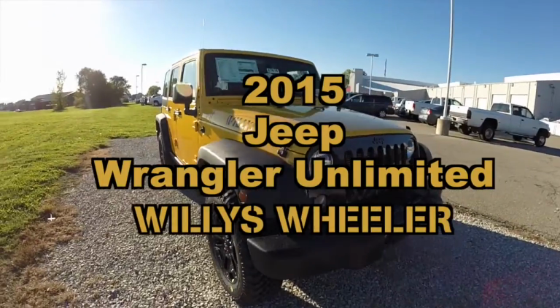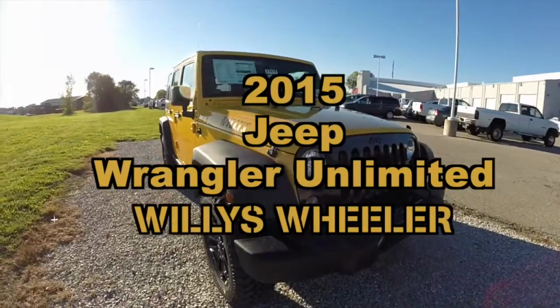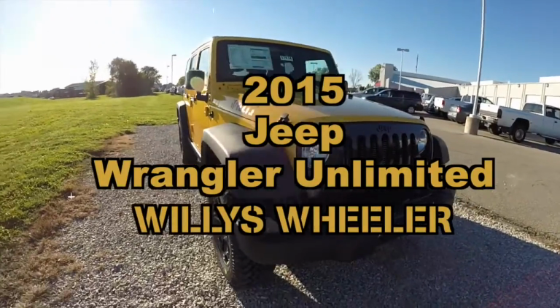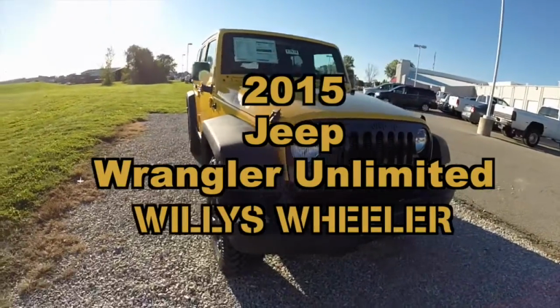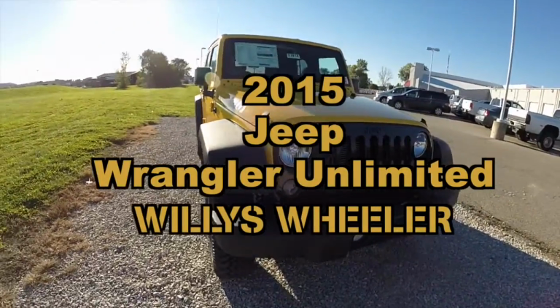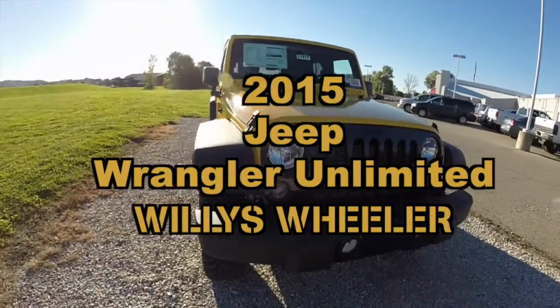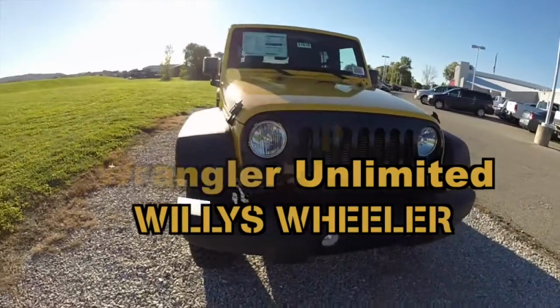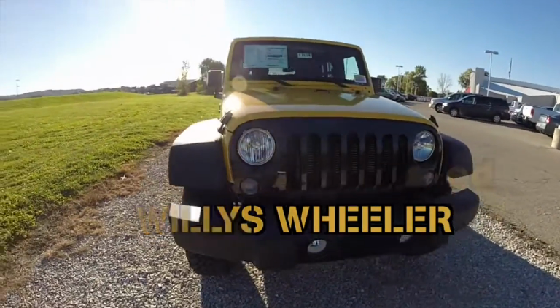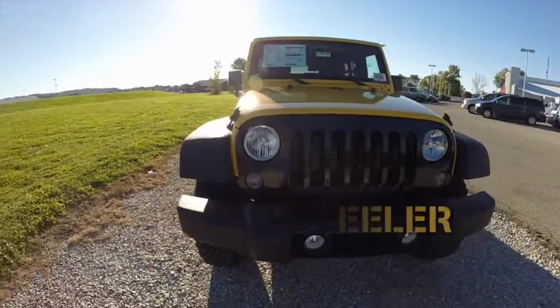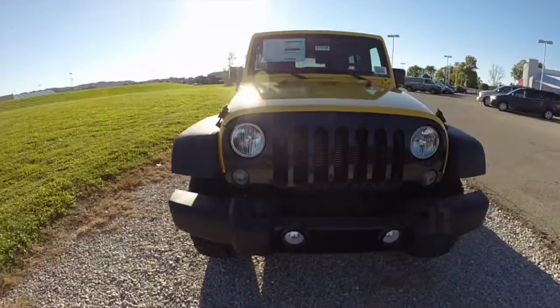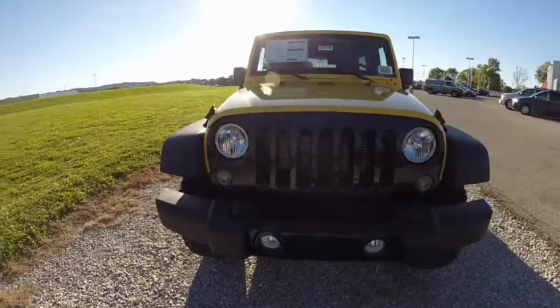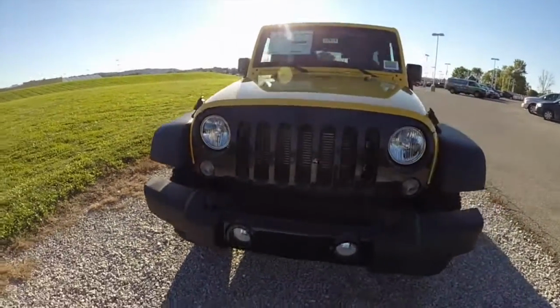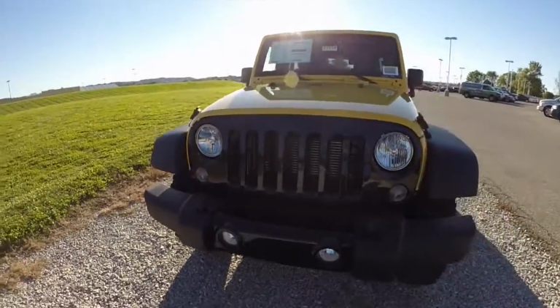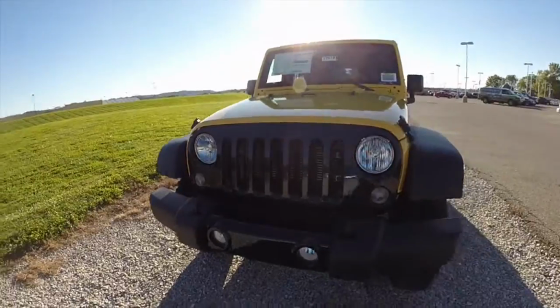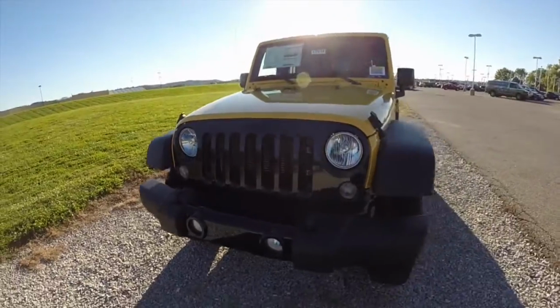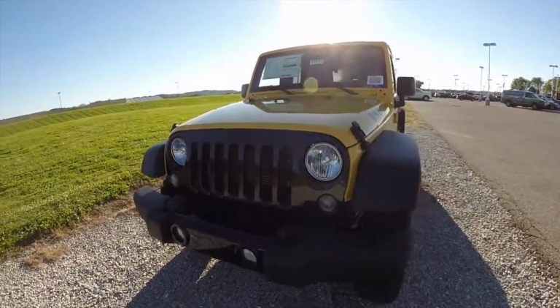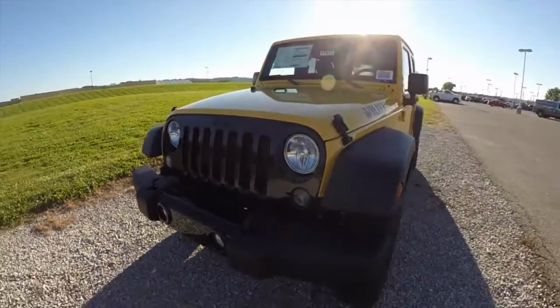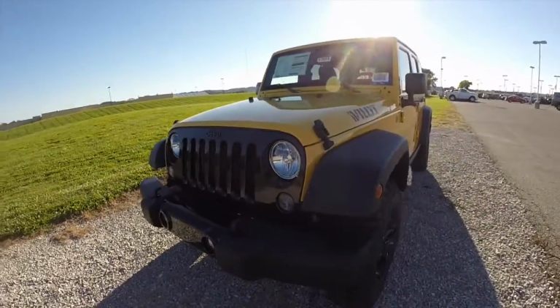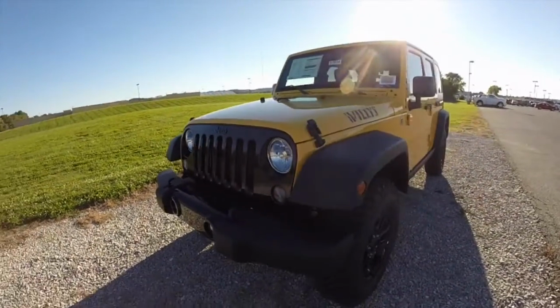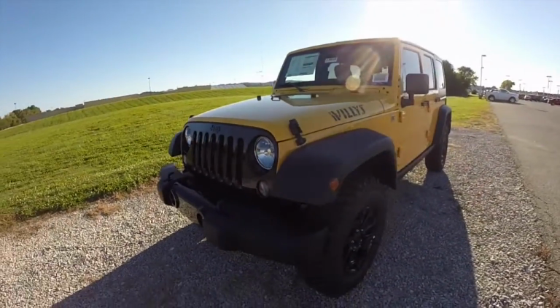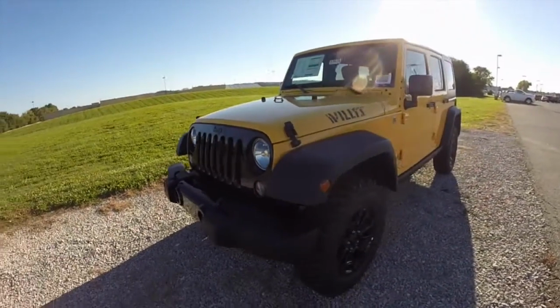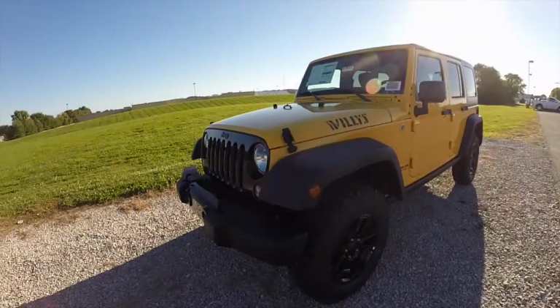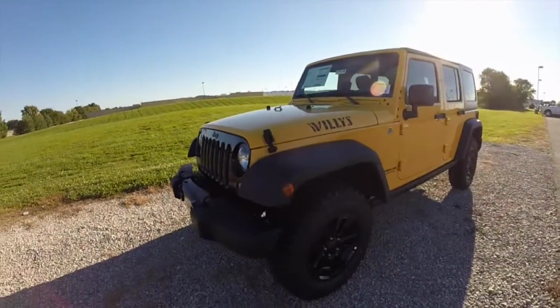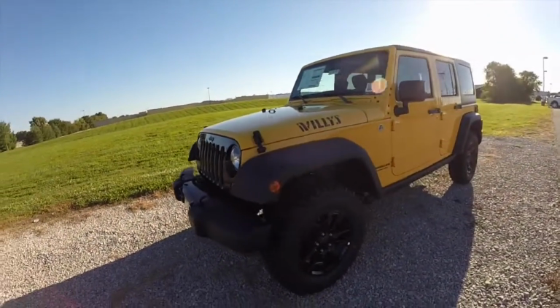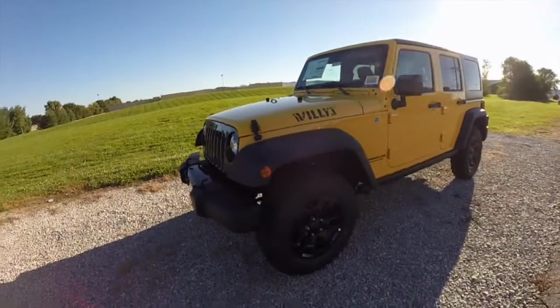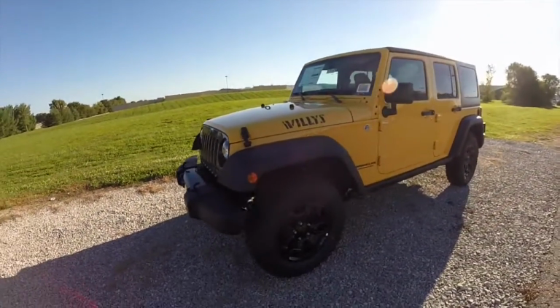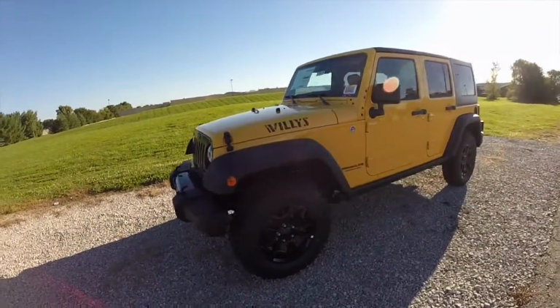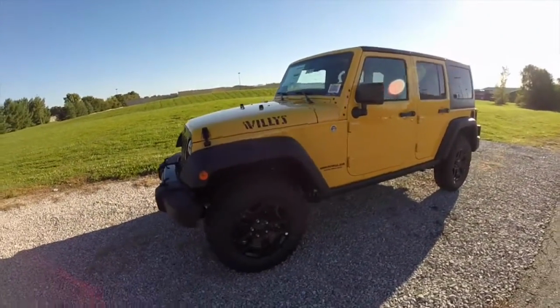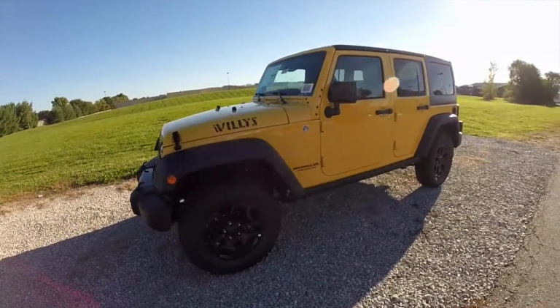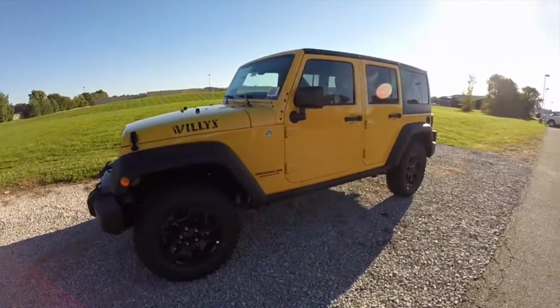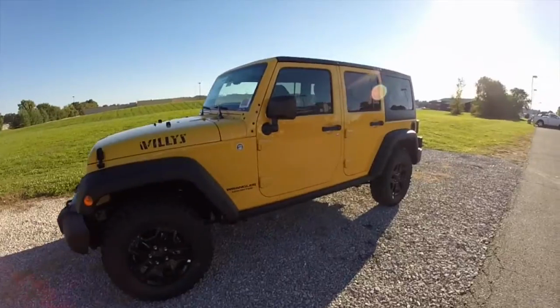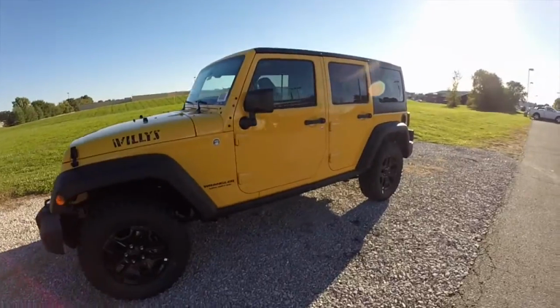Hello everyone. Today we're going to take a quick walk around look at this brand-new 2015 Jeep Wrangler Unlimited Willys Wheeler Edition.